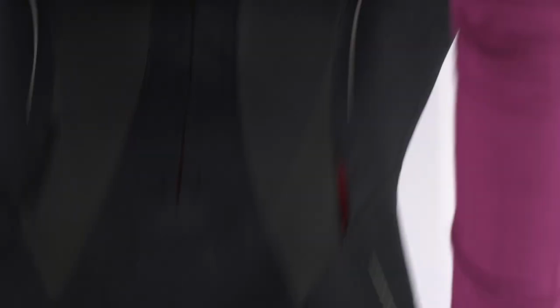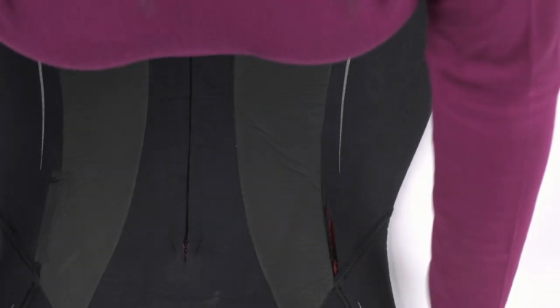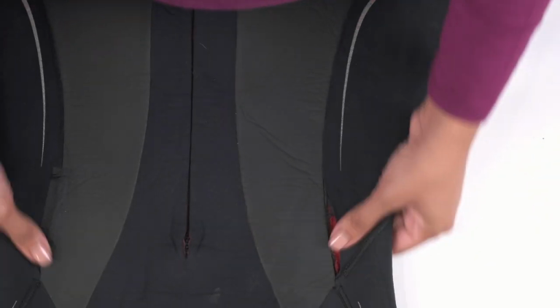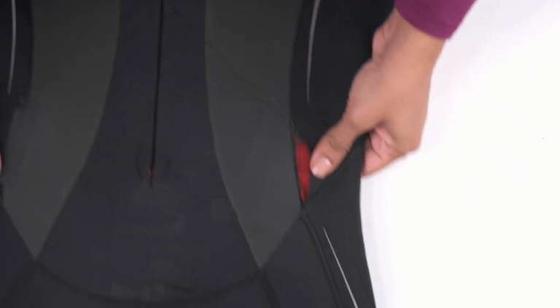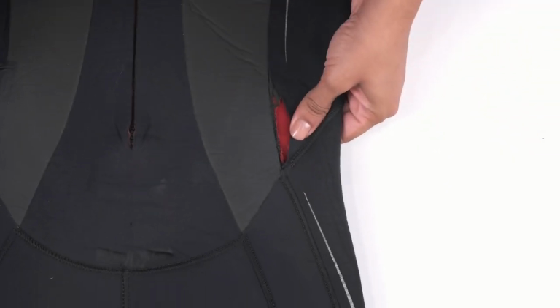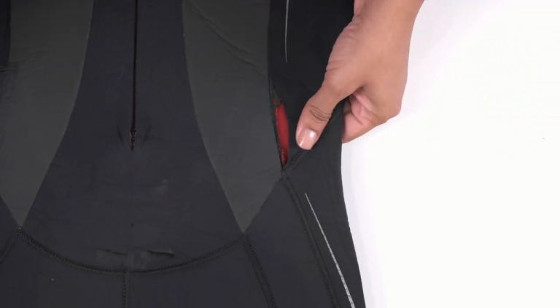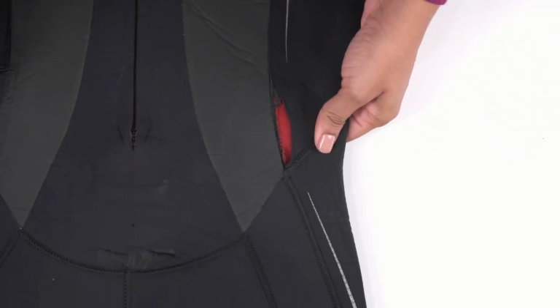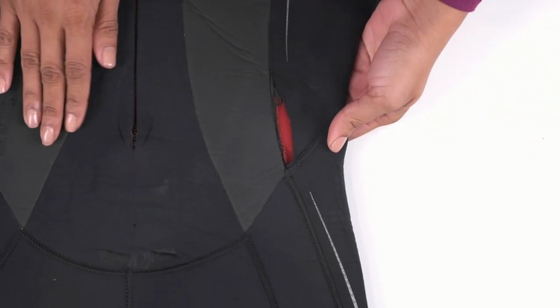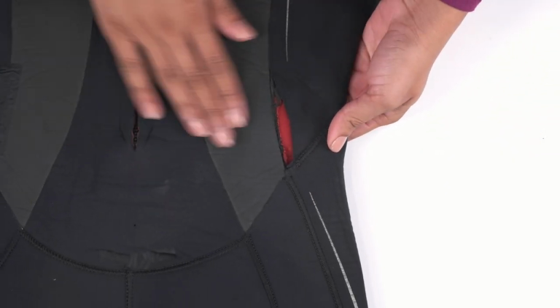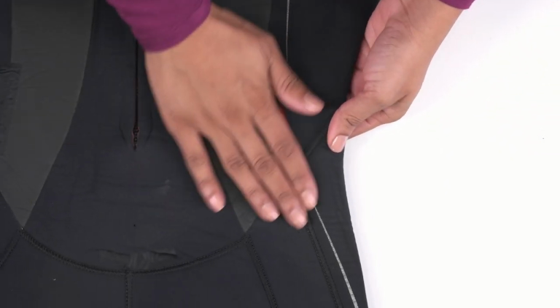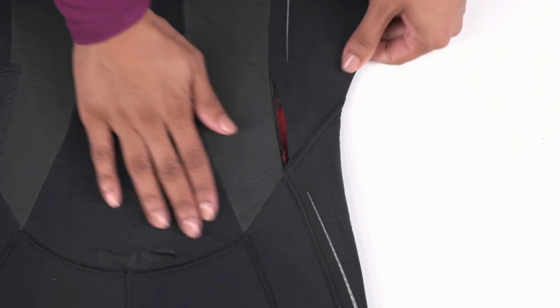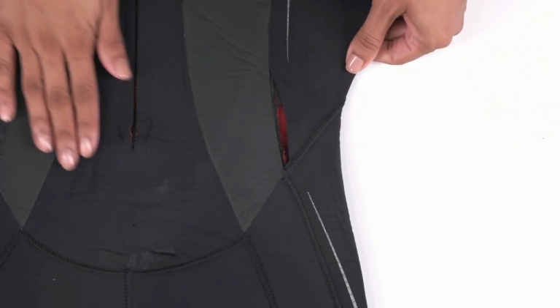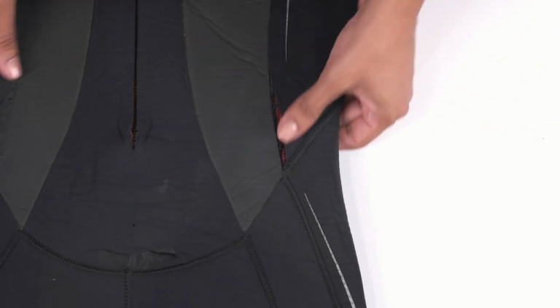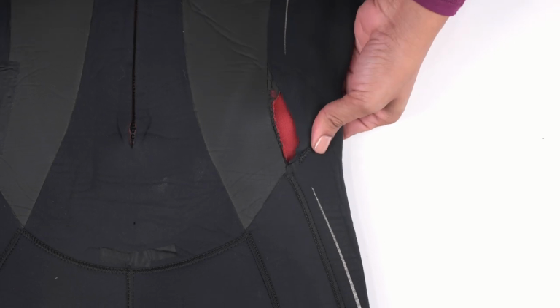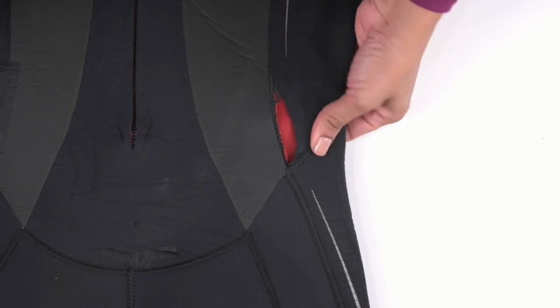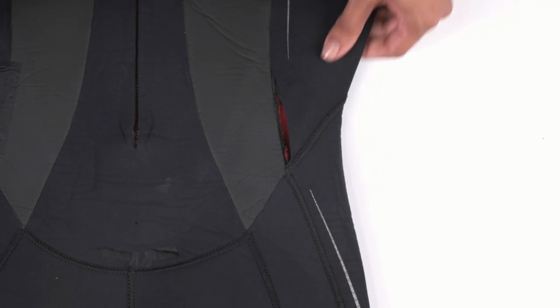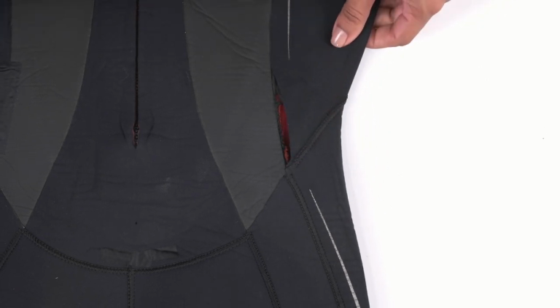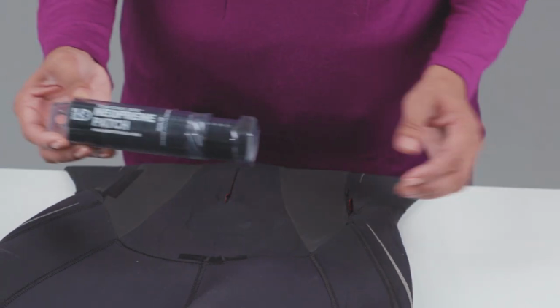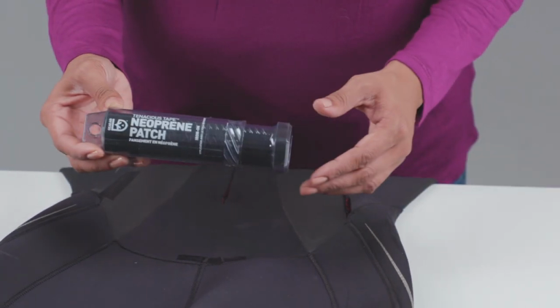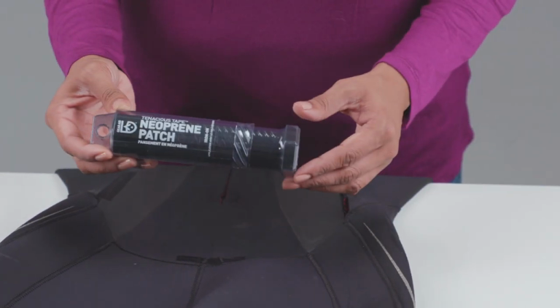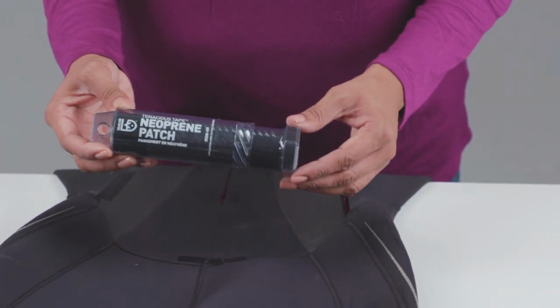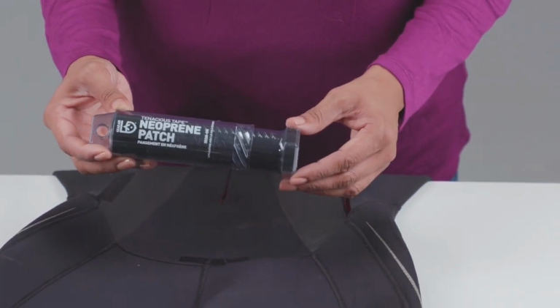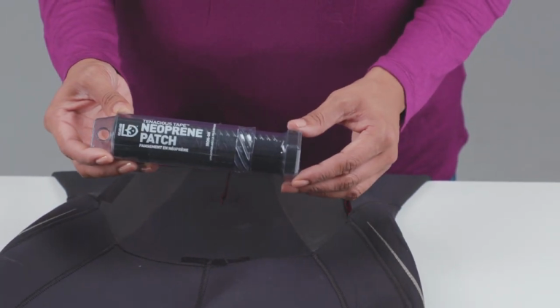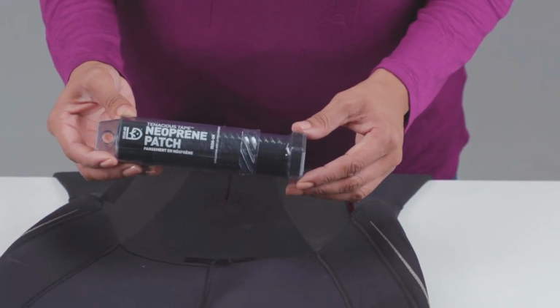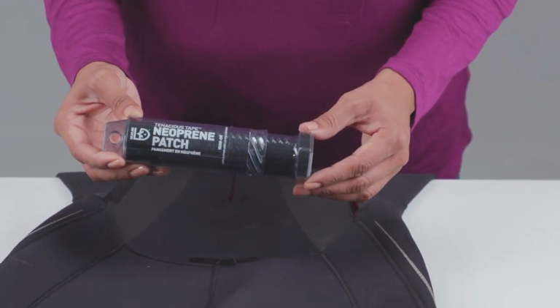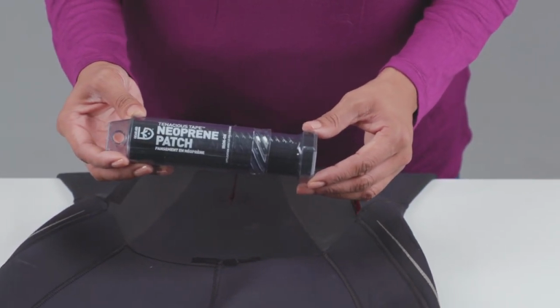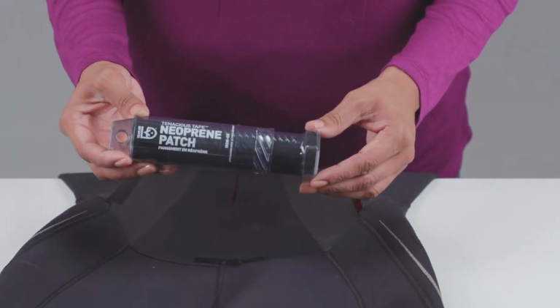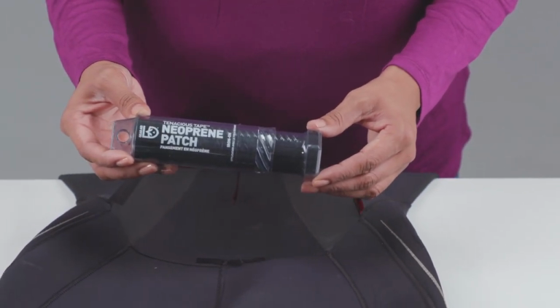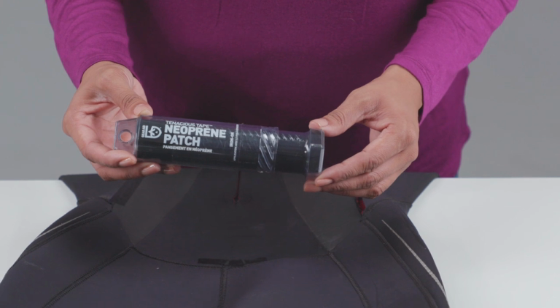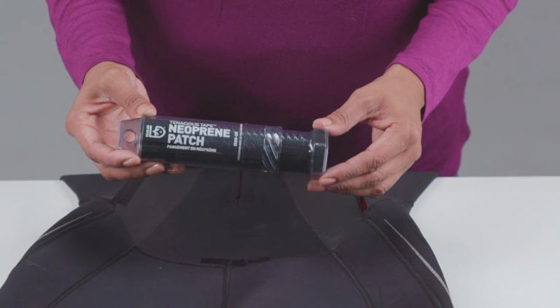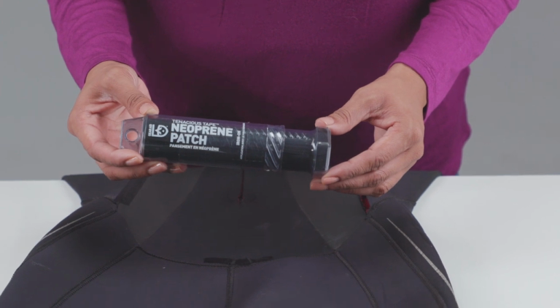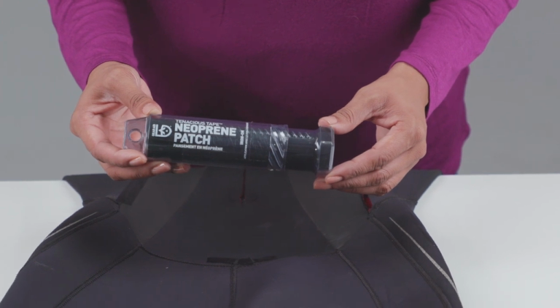Wetsuit repair can be as easy as an iron and a patch with the Tenacious Tape iron-on neoprene patch. Within minutes, you'll have a nearly invisible repair that flexes with your wetsuit.